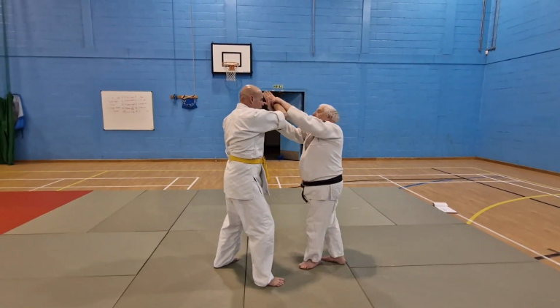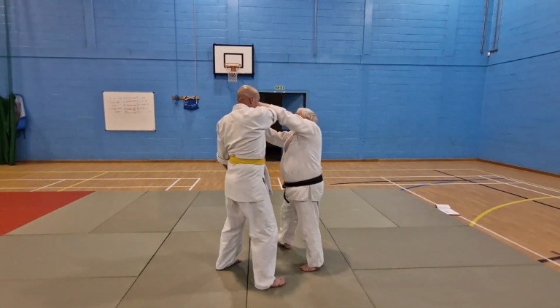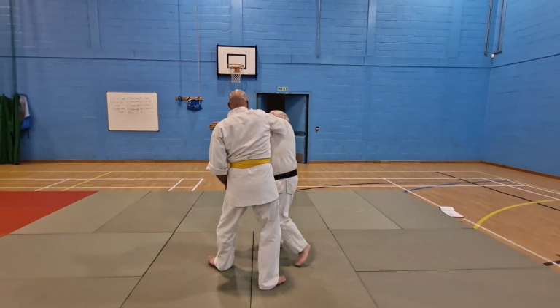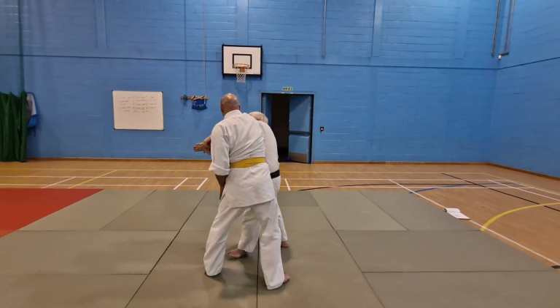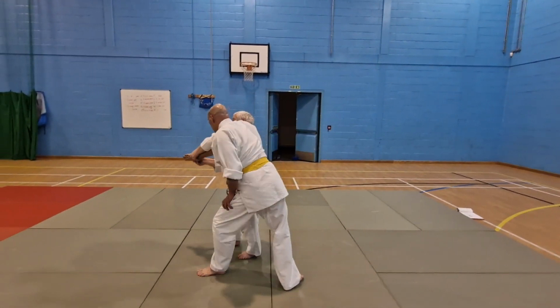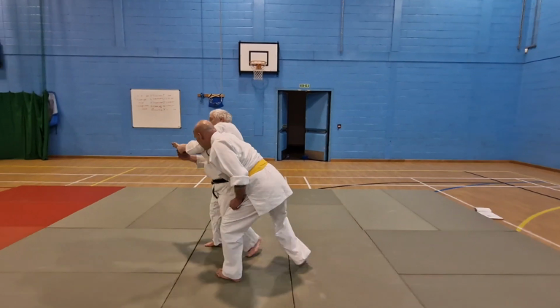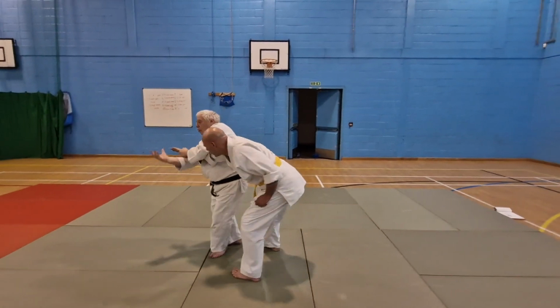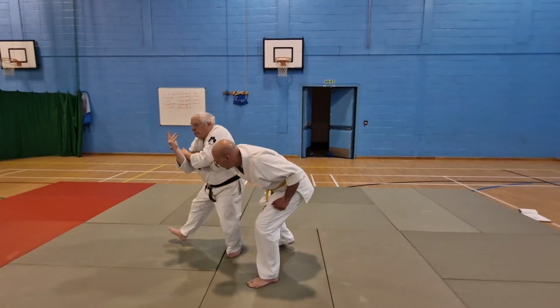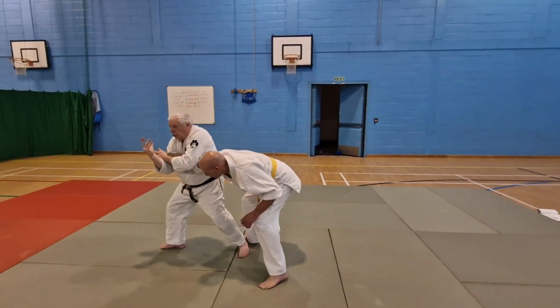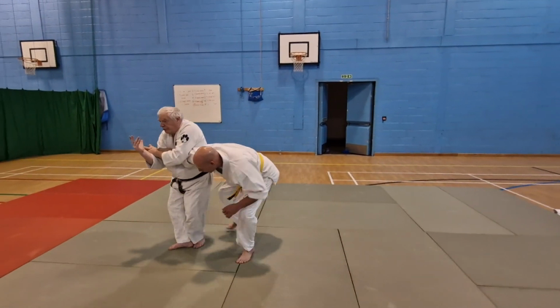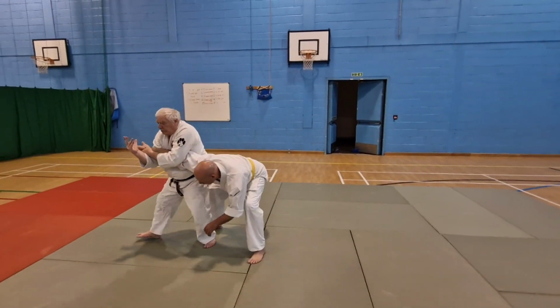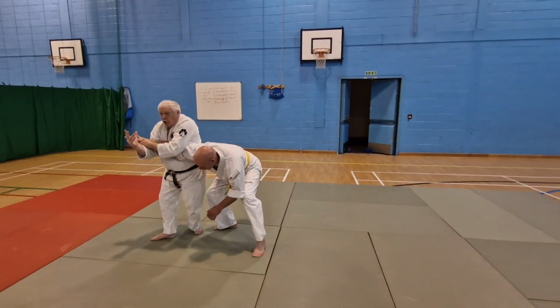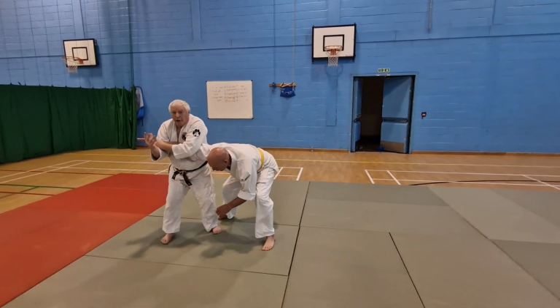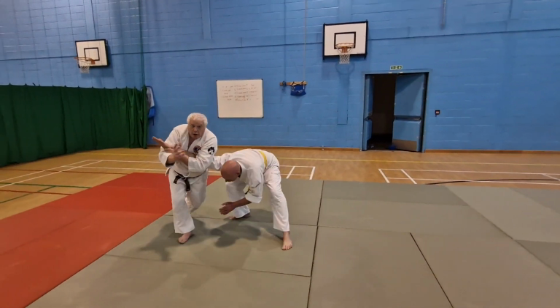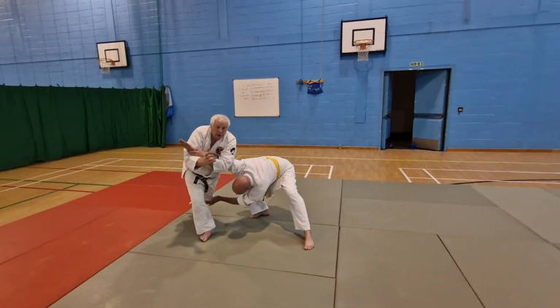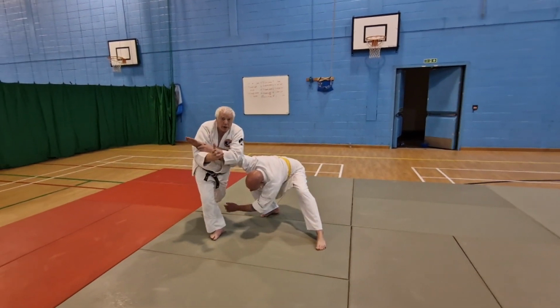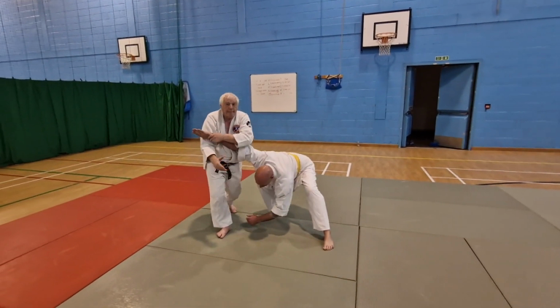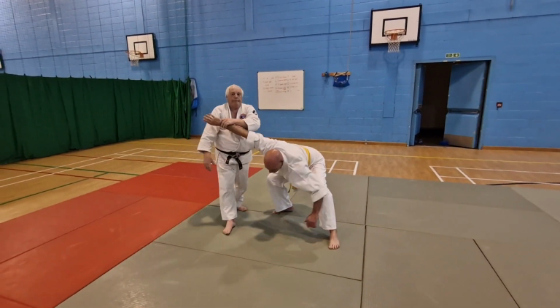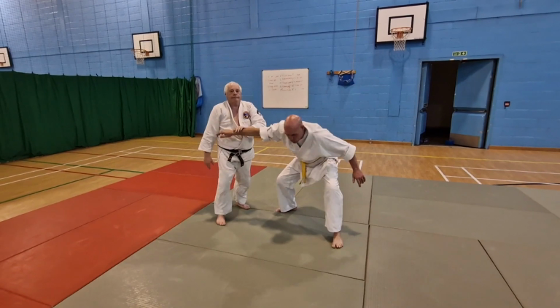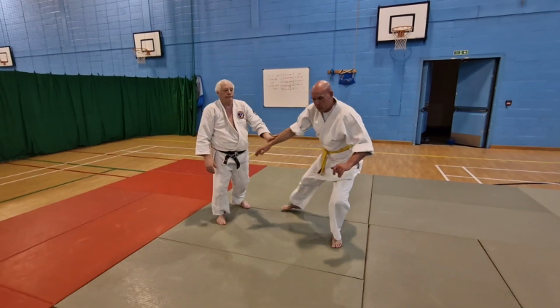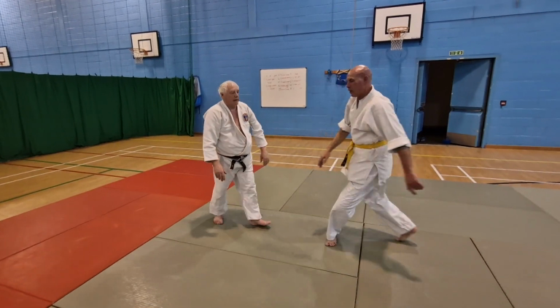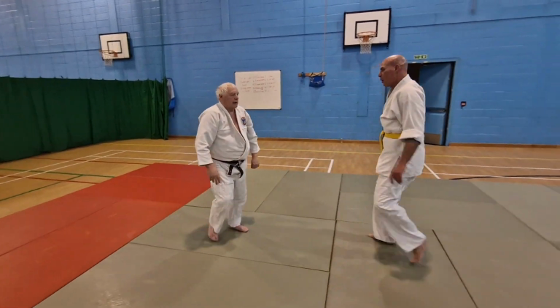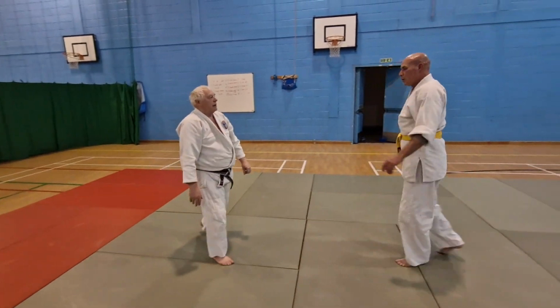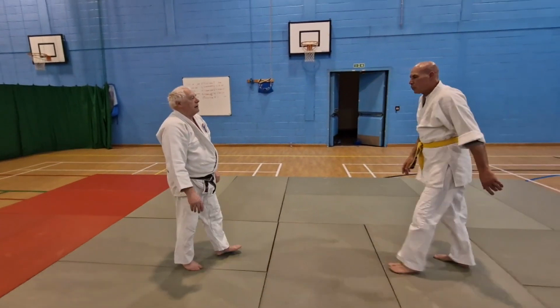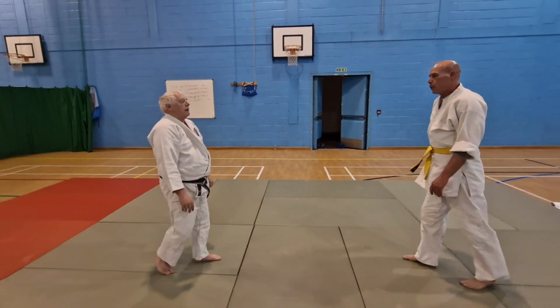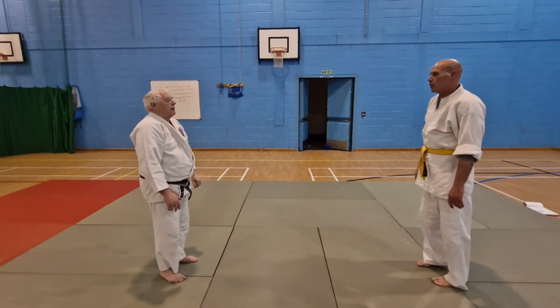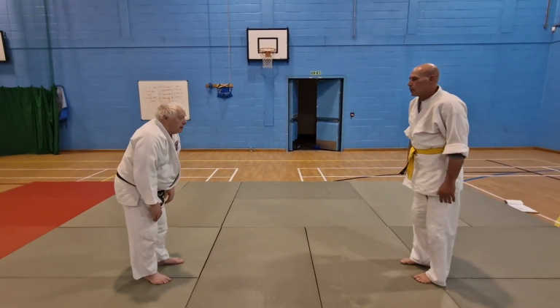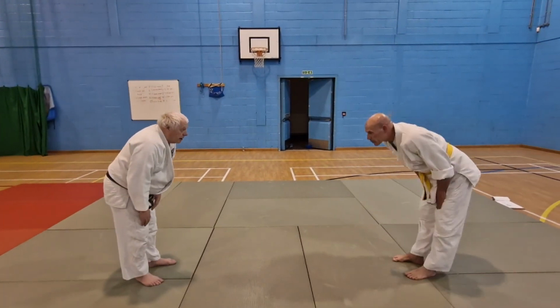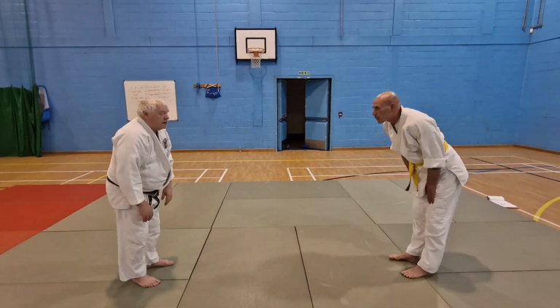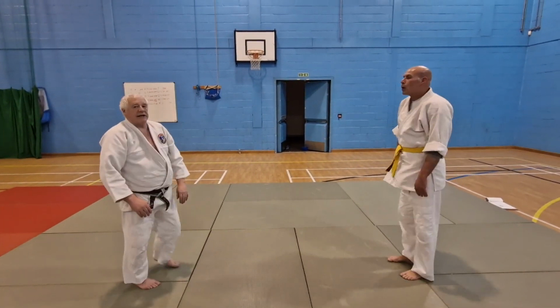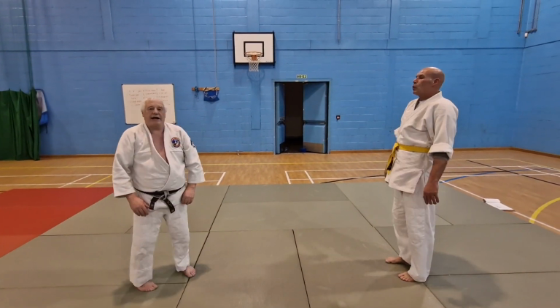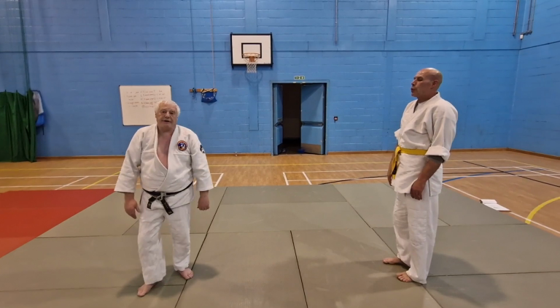Move, move, through, control, move, move, lock. Techniques 6 to 10 at the round.